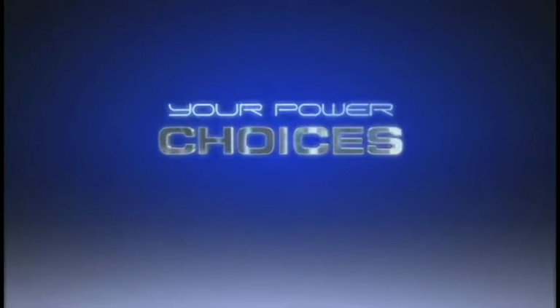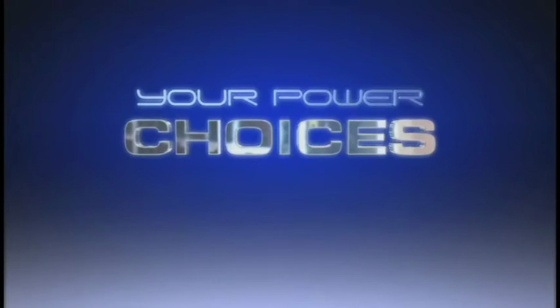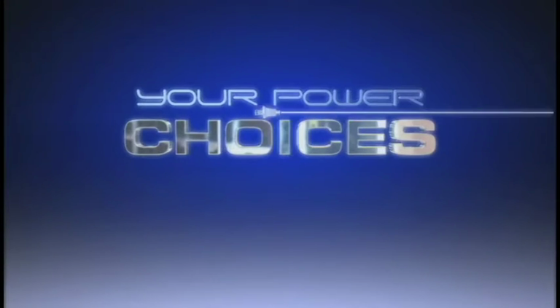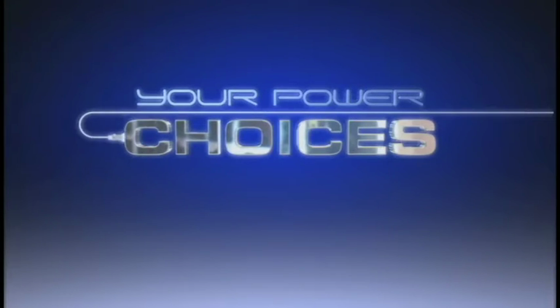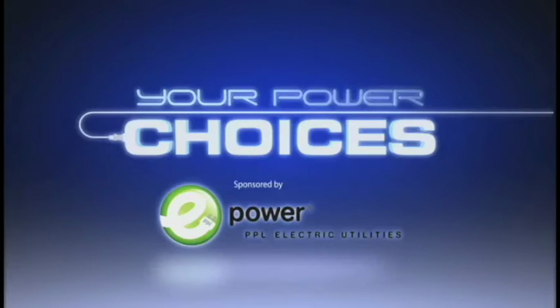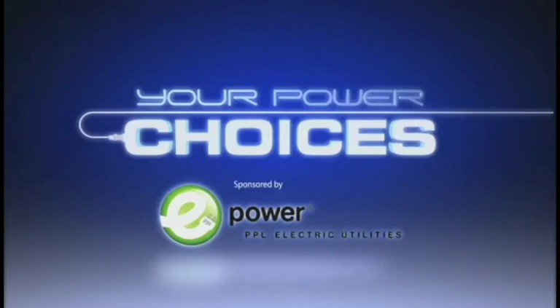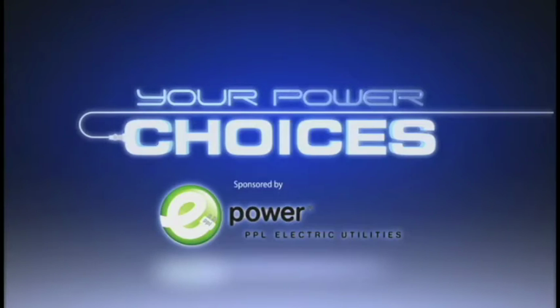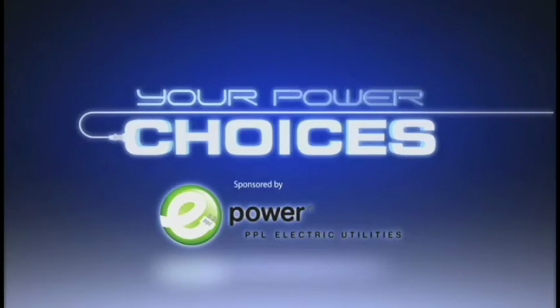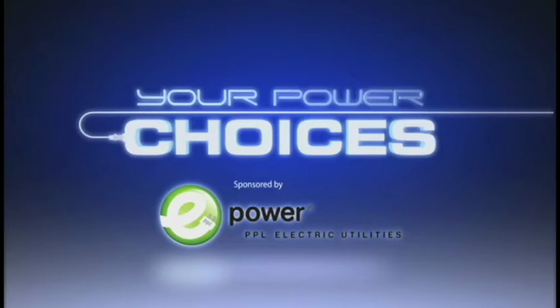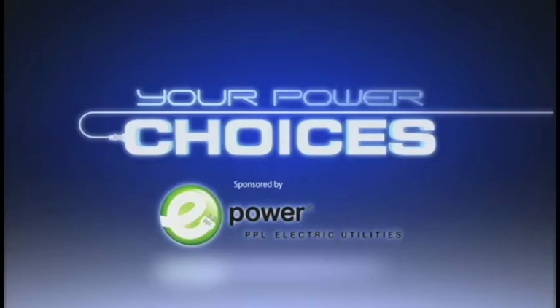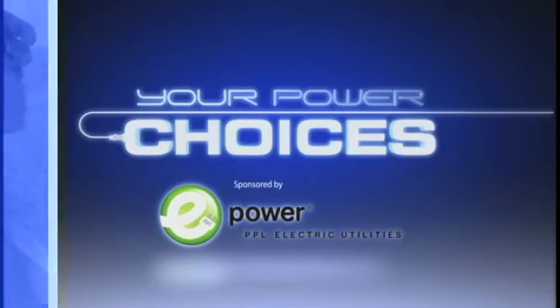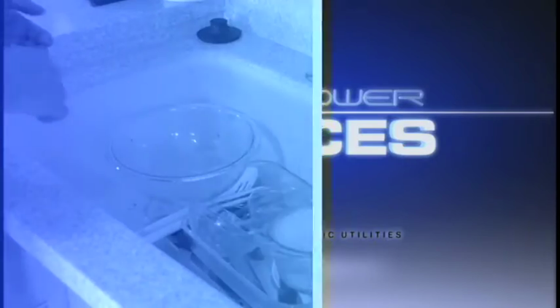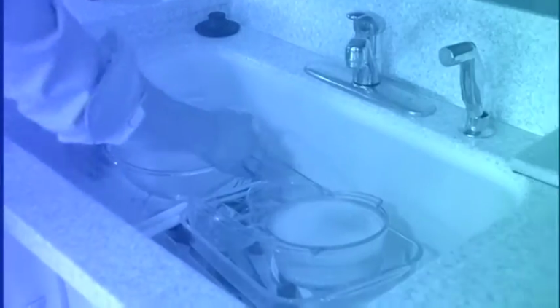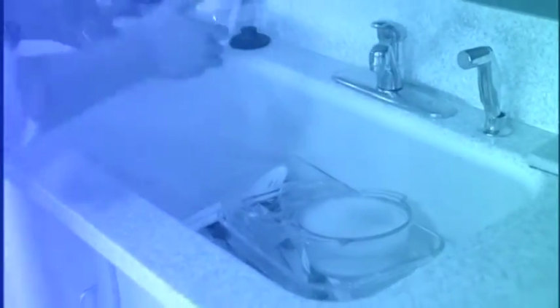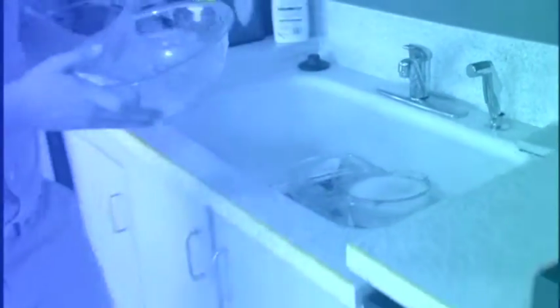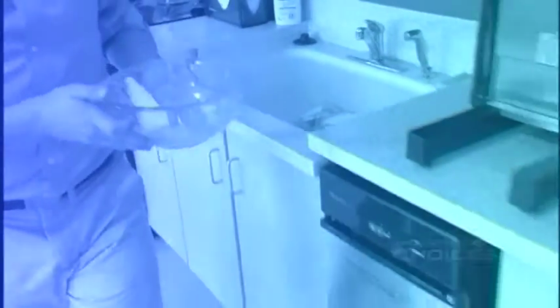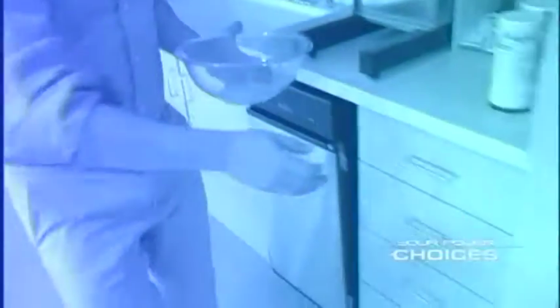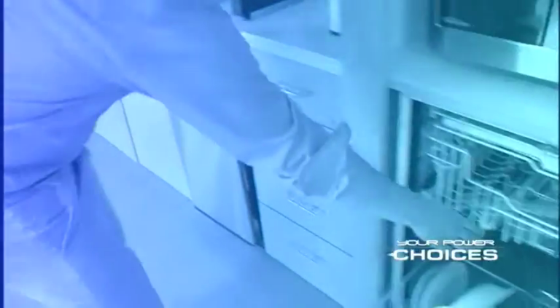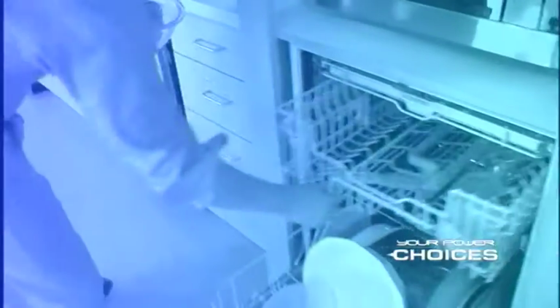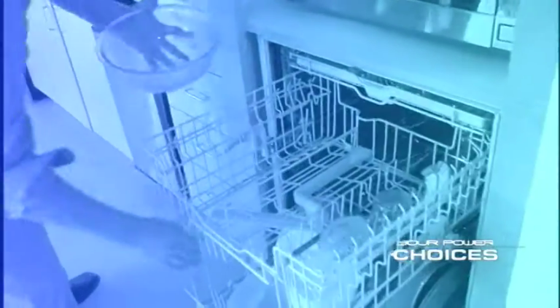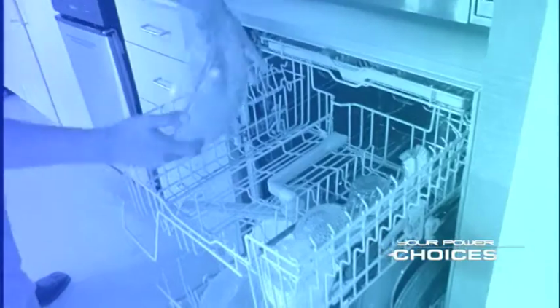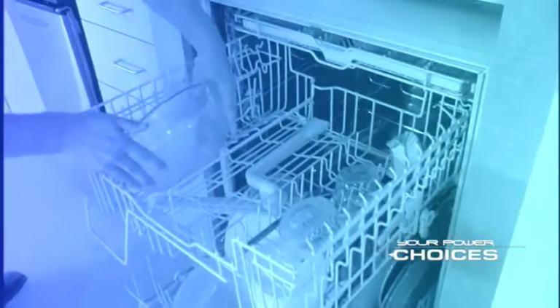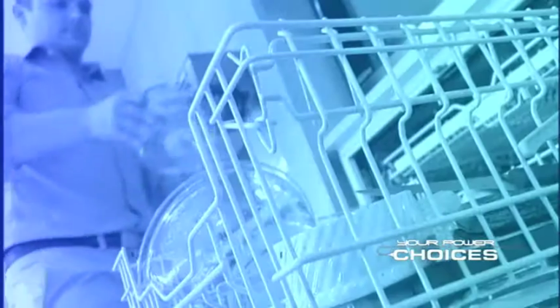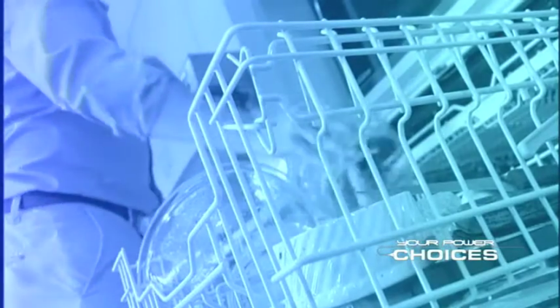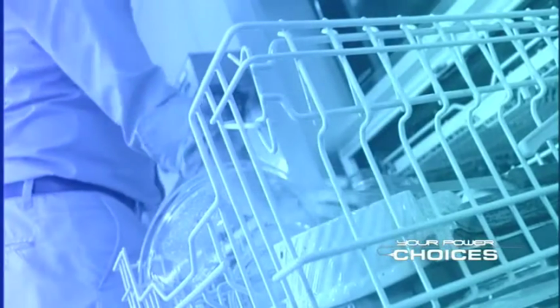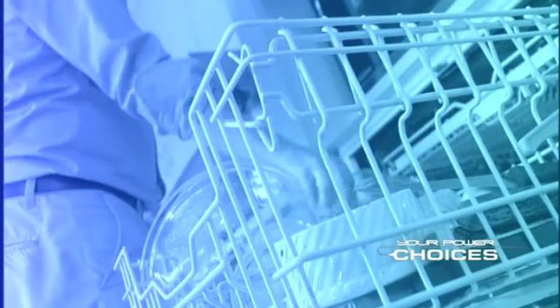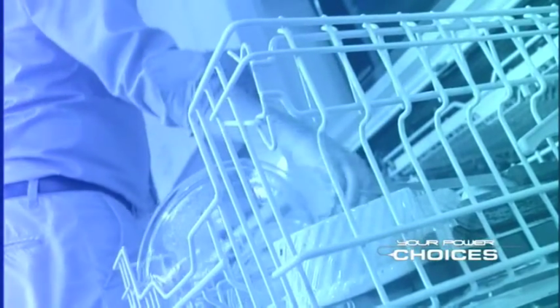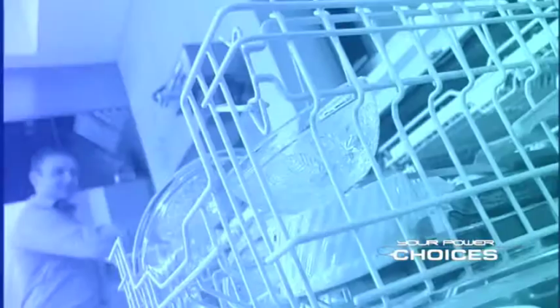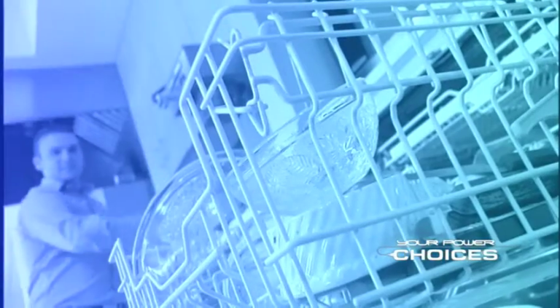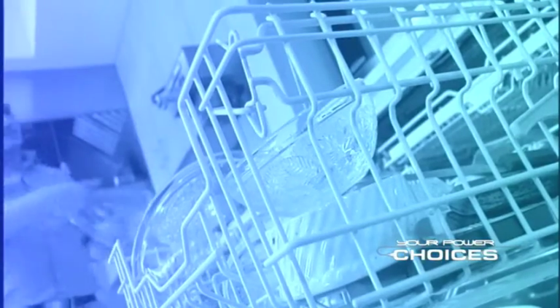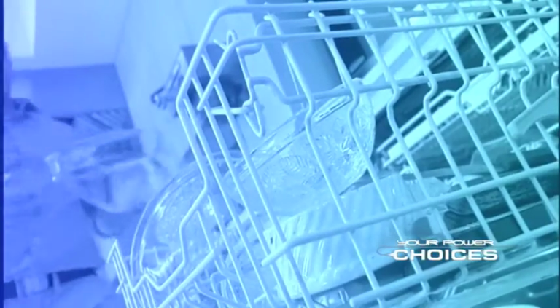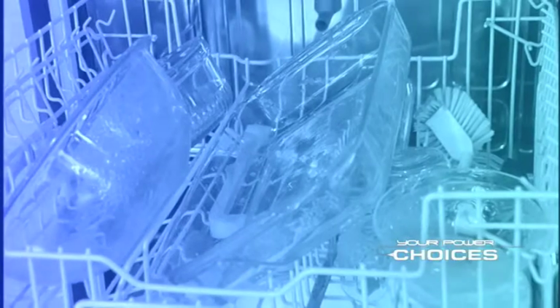WITF presents Your Power Choices, supported by PPL Electric Utilities. If you want to save money on your utility bill, skip hand washing your dishes and load the dishwasher. According to Energy Star, you can save up to $40 a year by machine washing only.